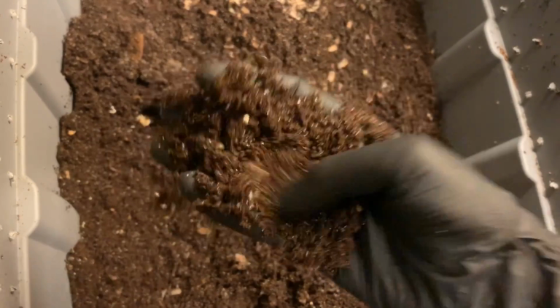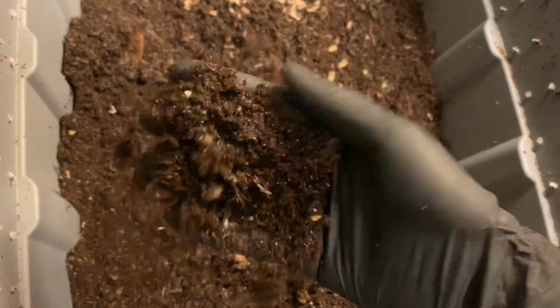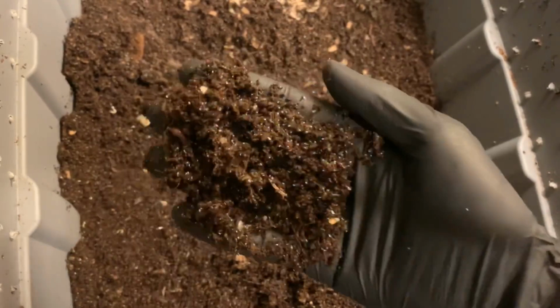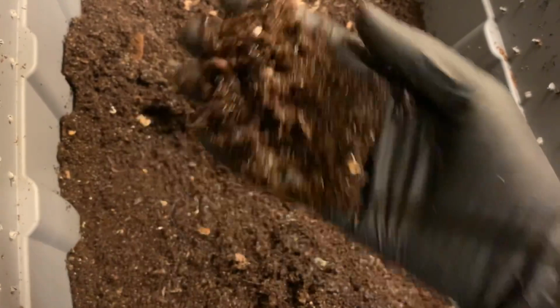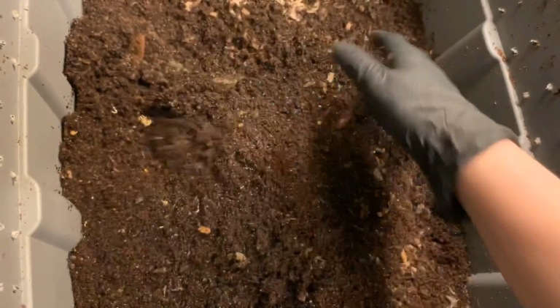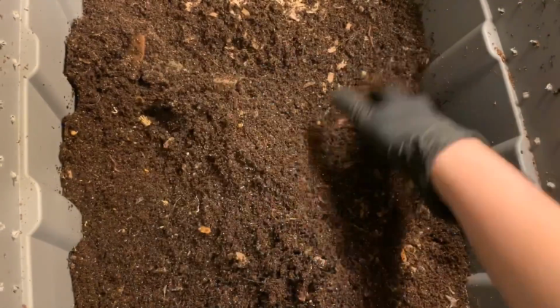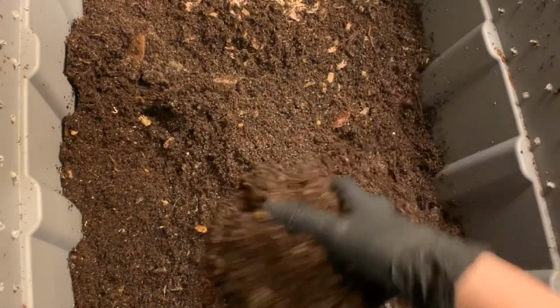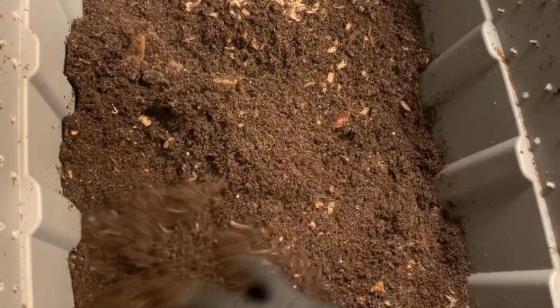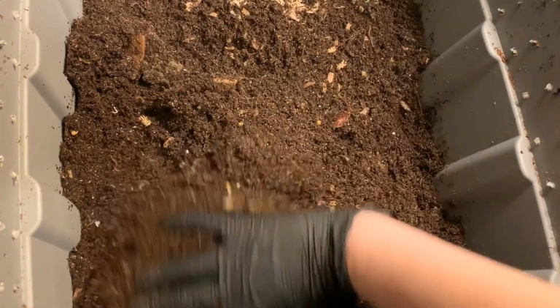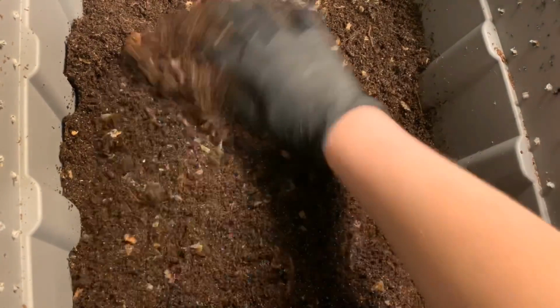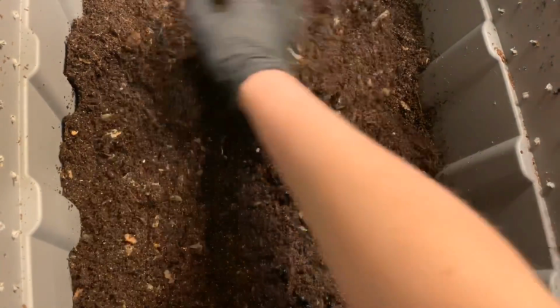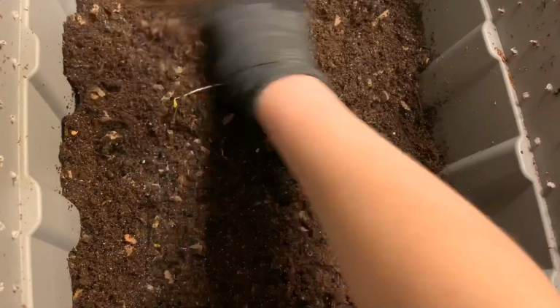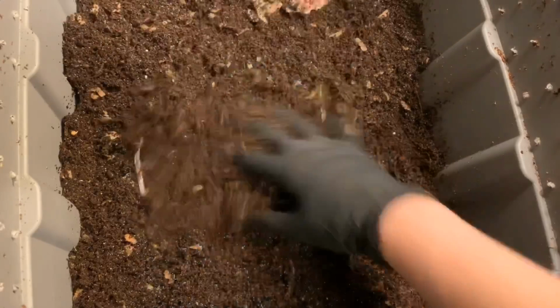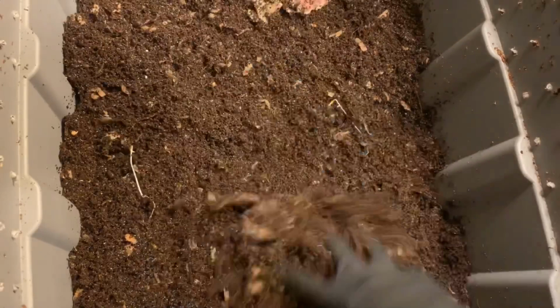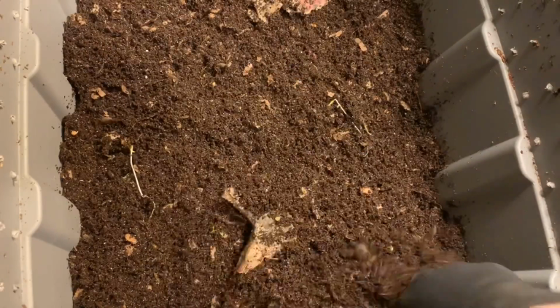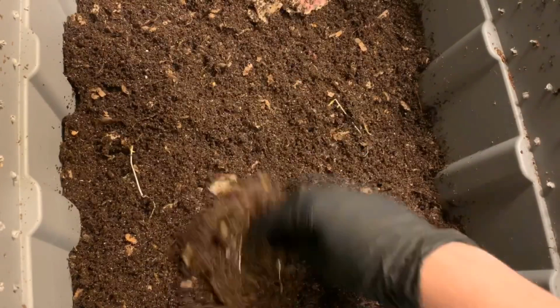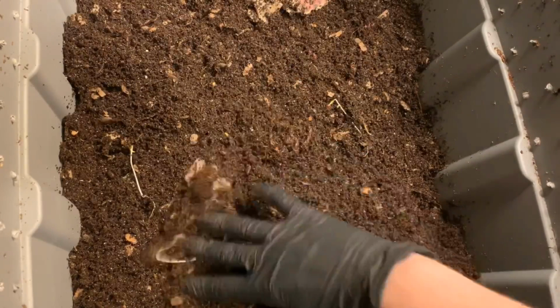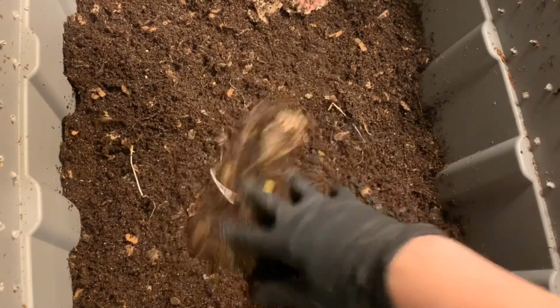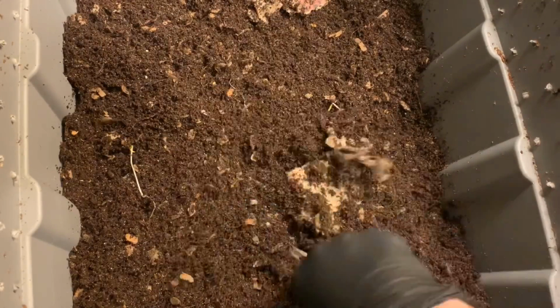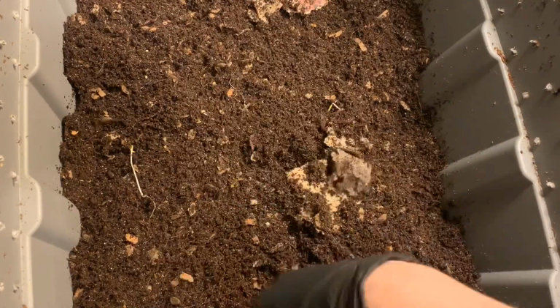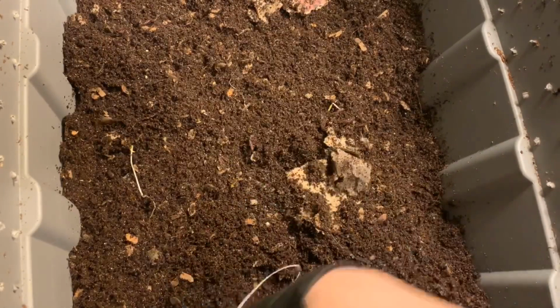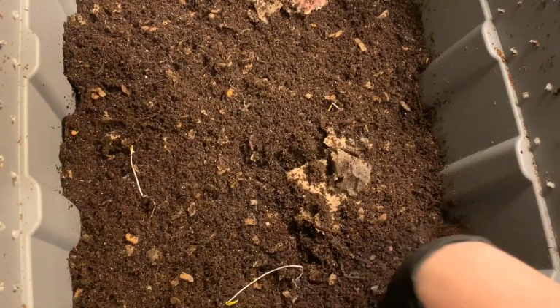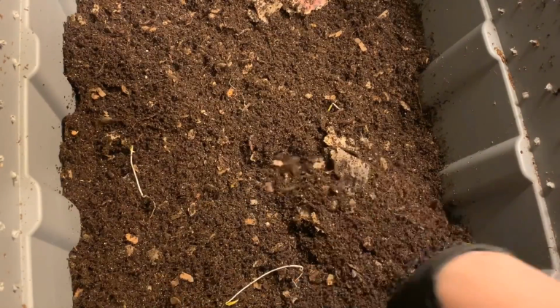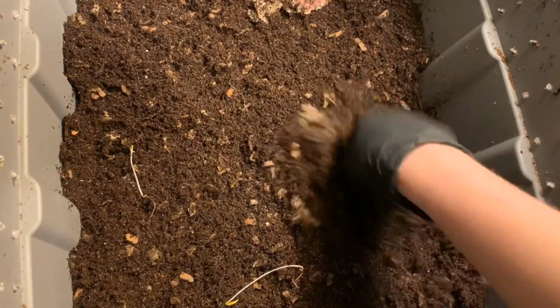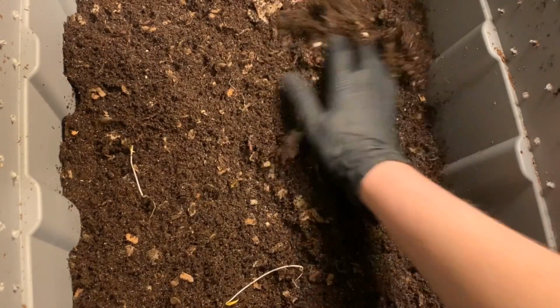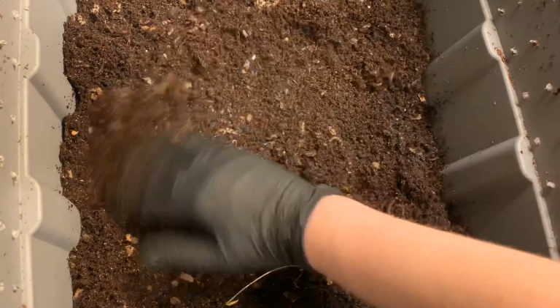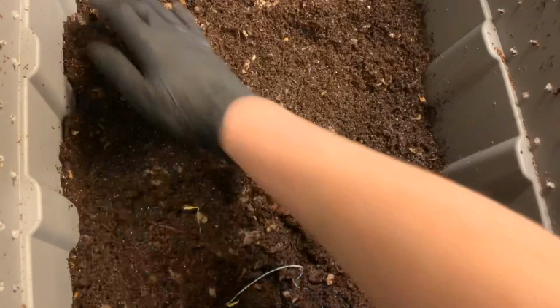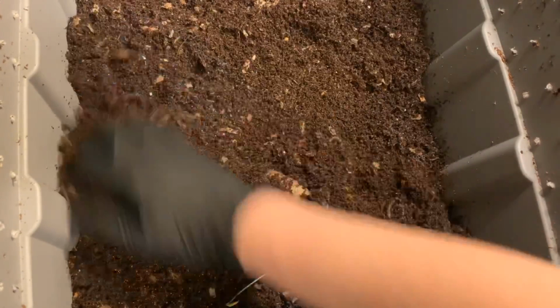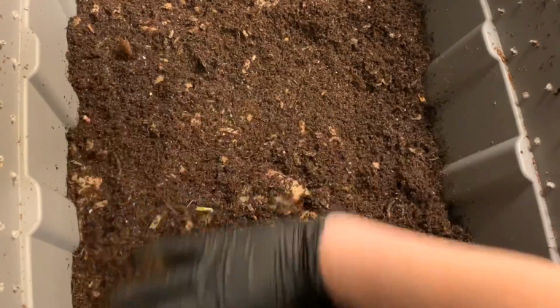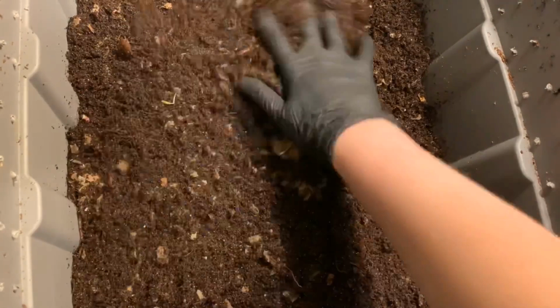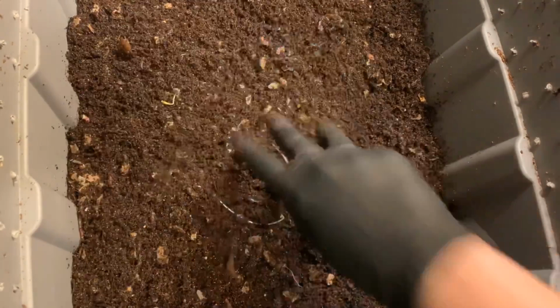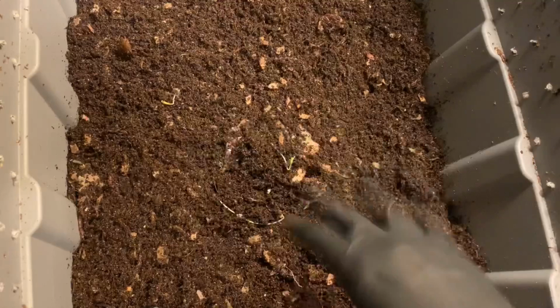We'll take a peek in the eggshell bin and then we will feed both of these bins up. I think I need to up the game so that we can keep these guys going.